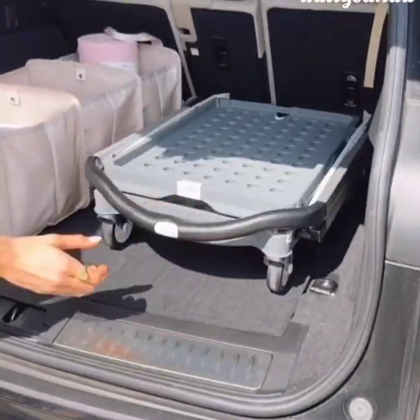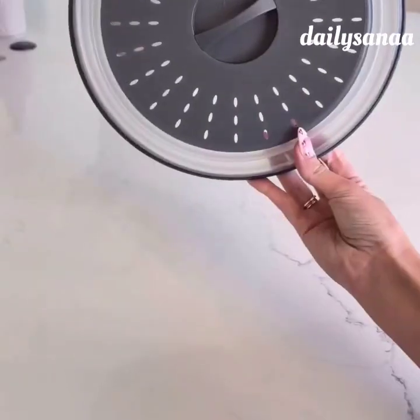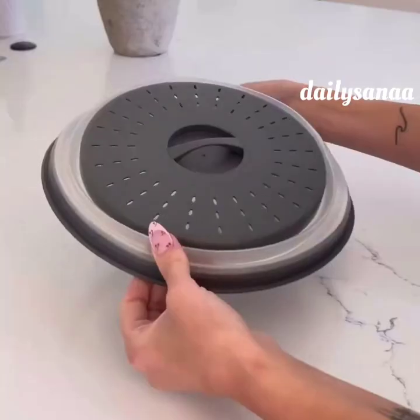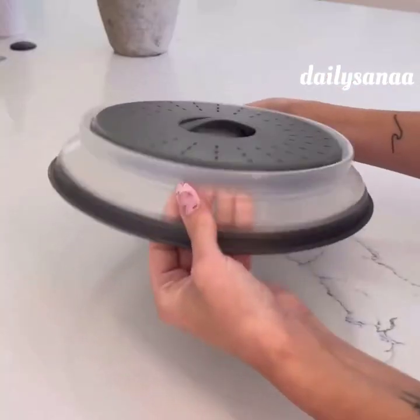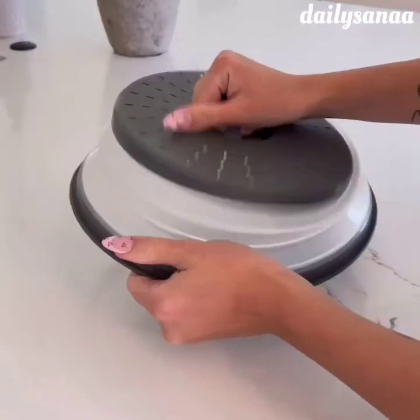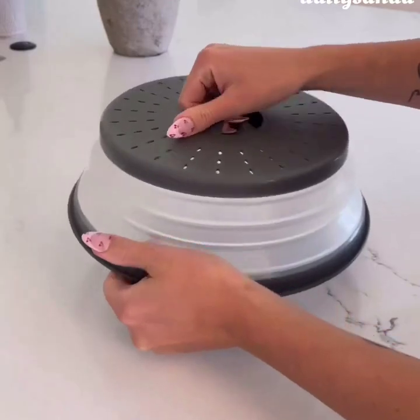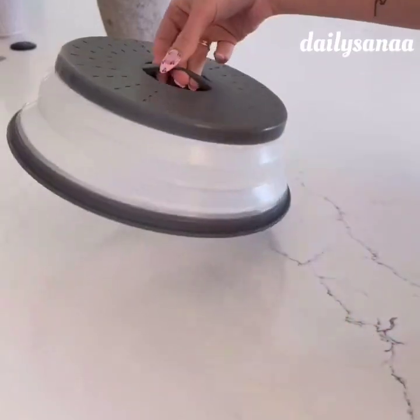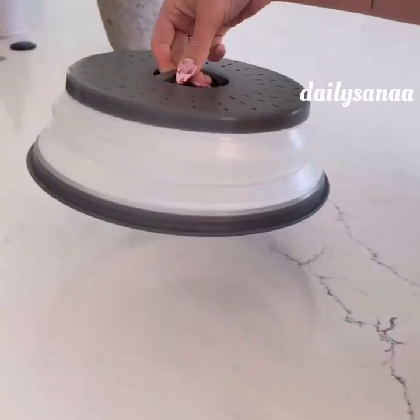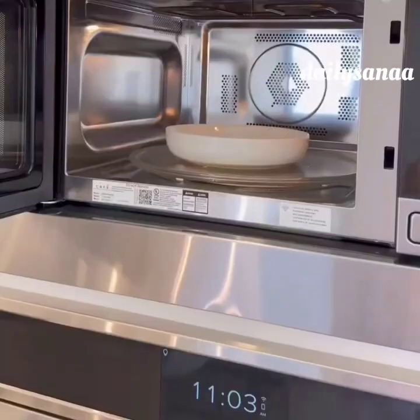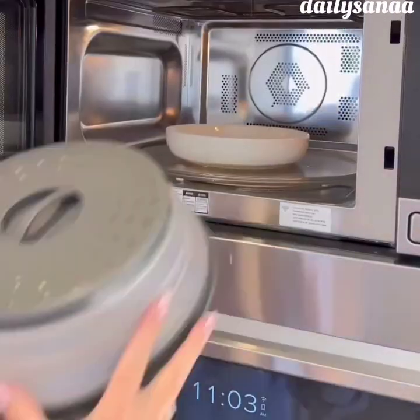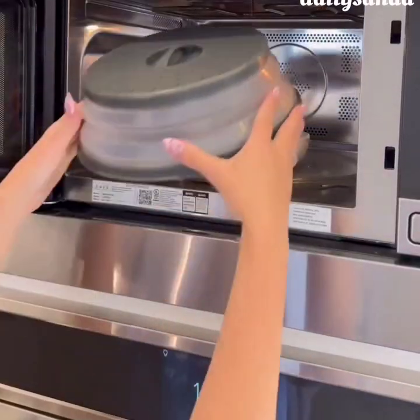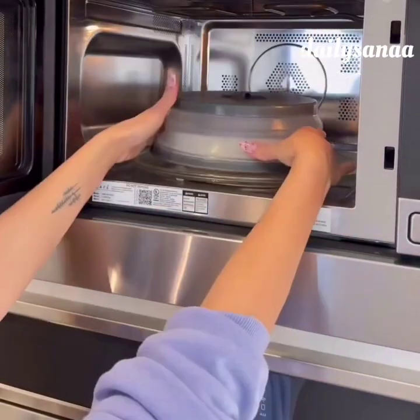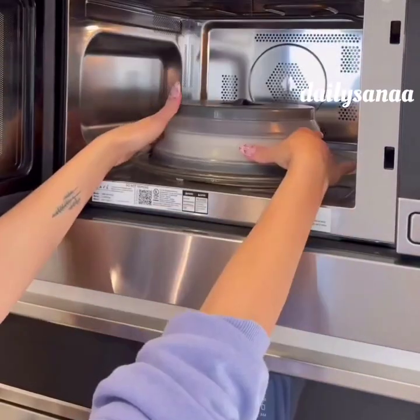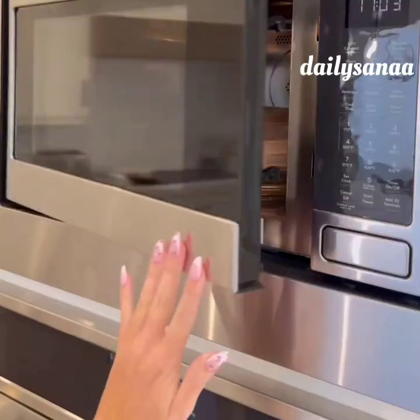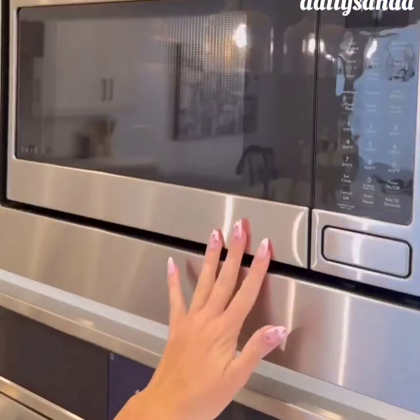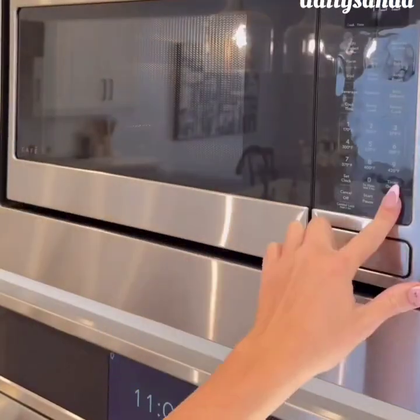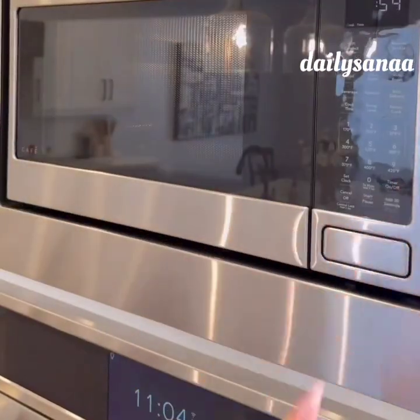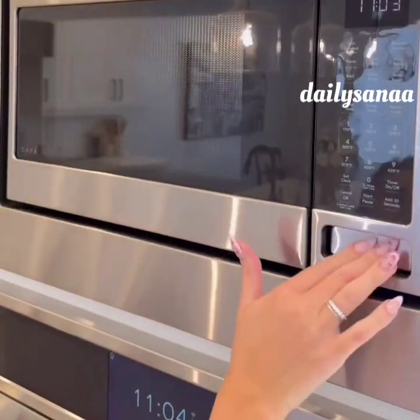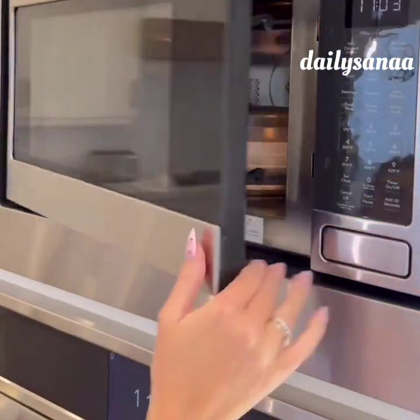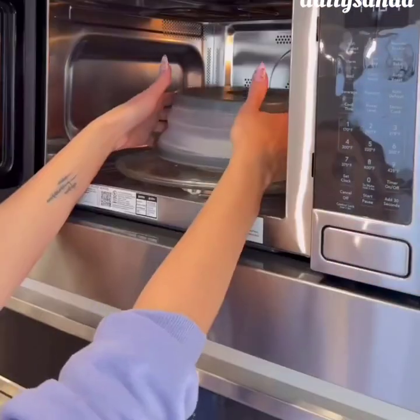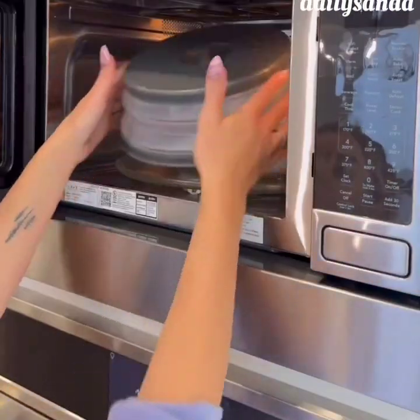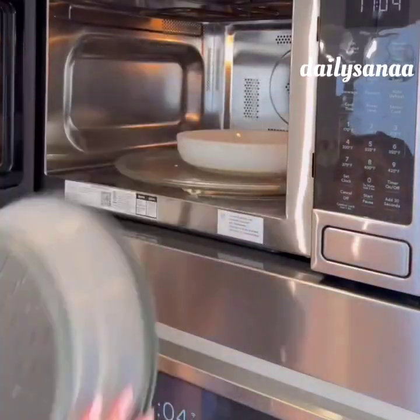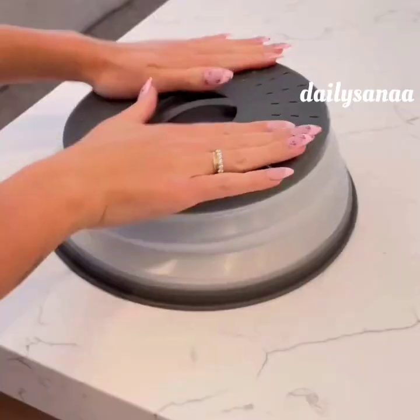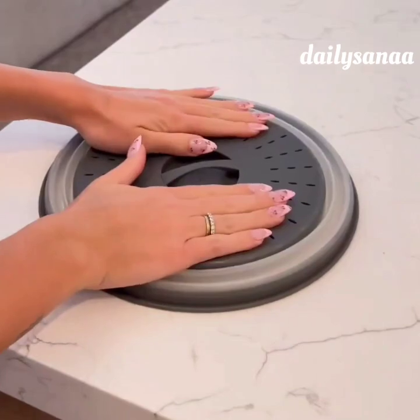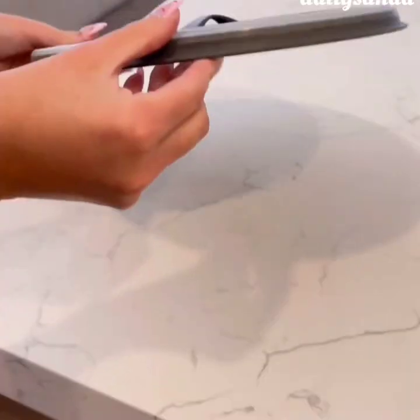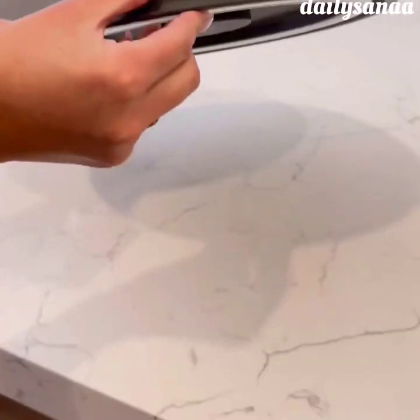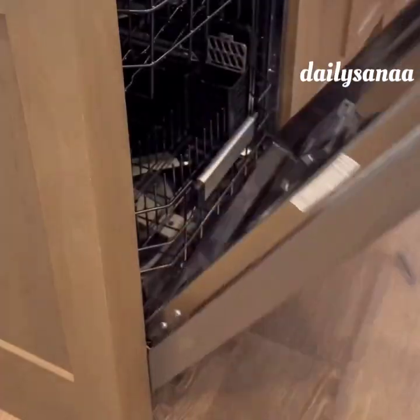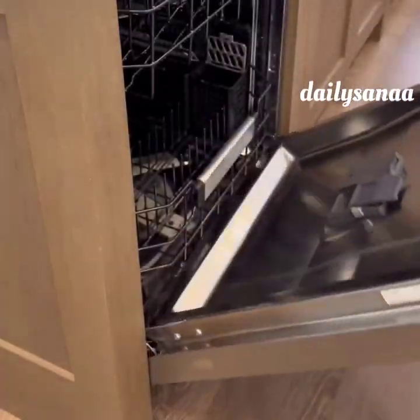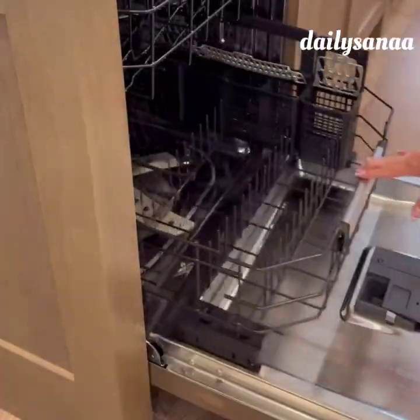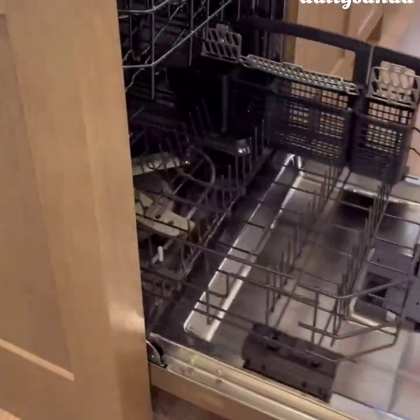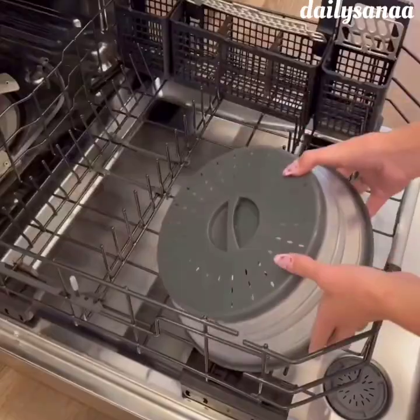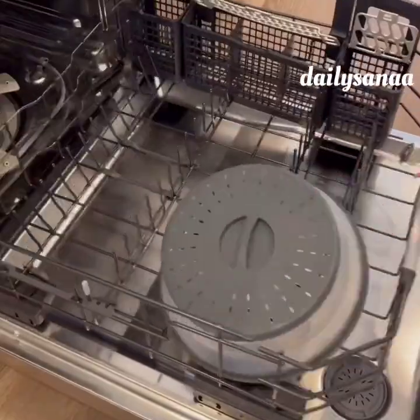If you hate cleaning your microwave as much as we do, you need this vented plate cover. It prevents messy splatters, pops up and collapses down for easy storage, and is even dishwasher safe.